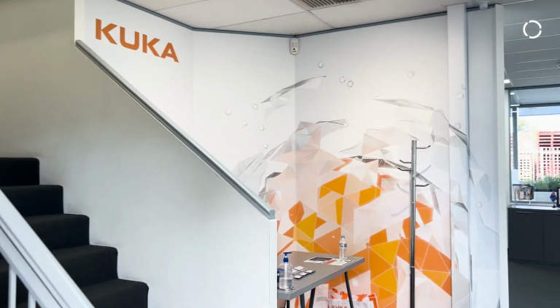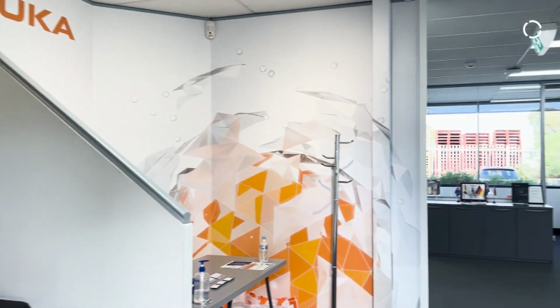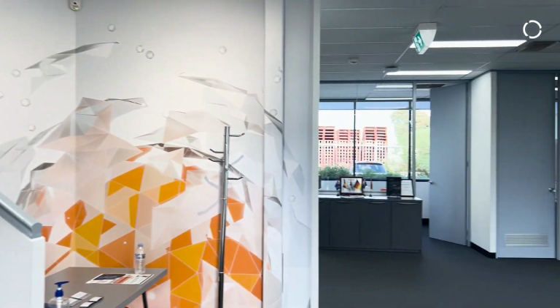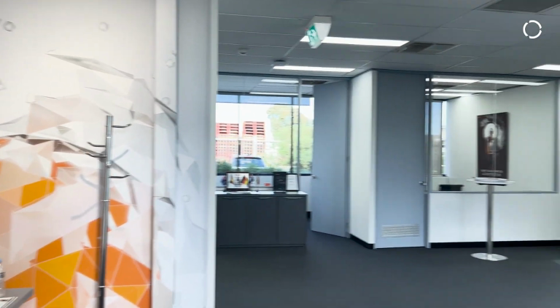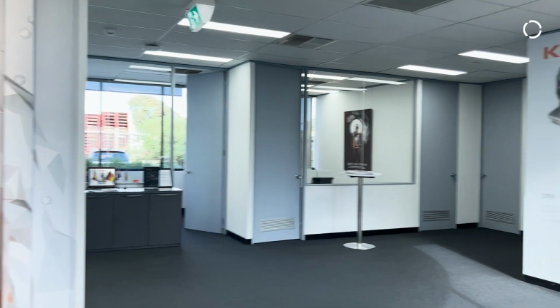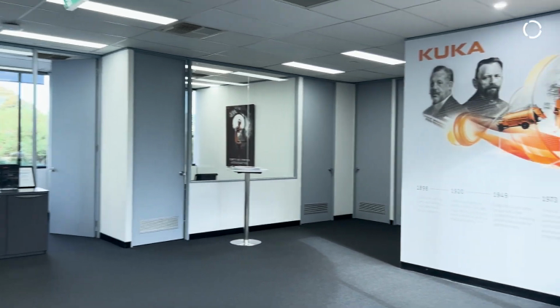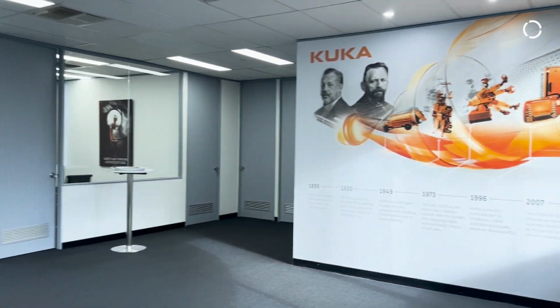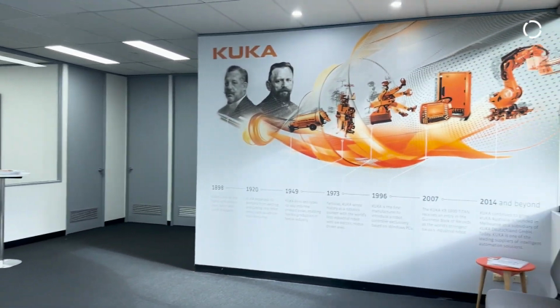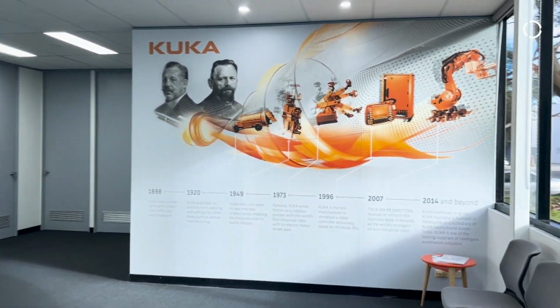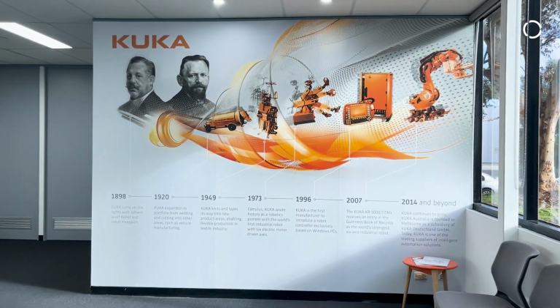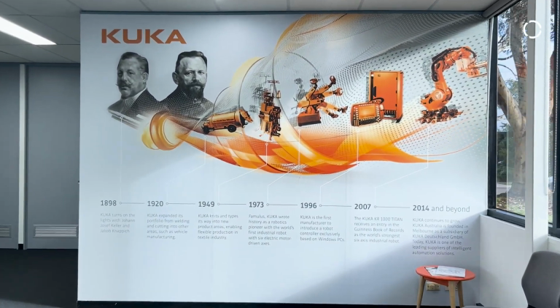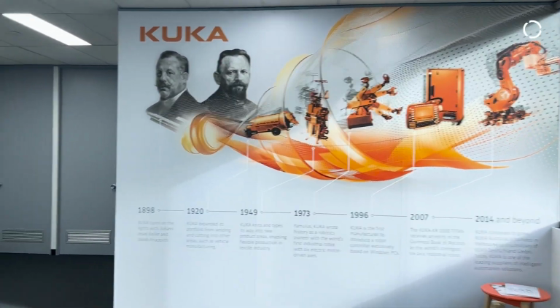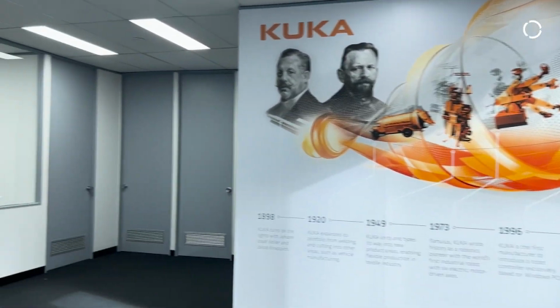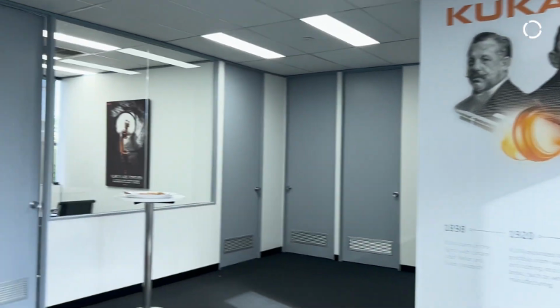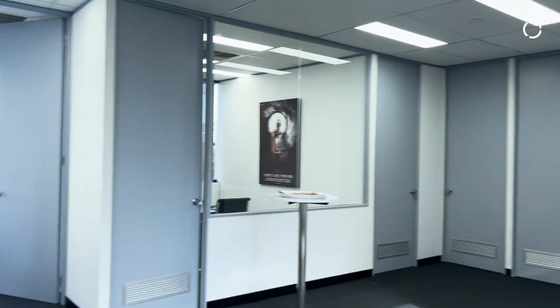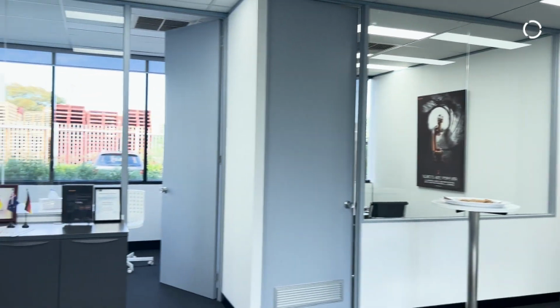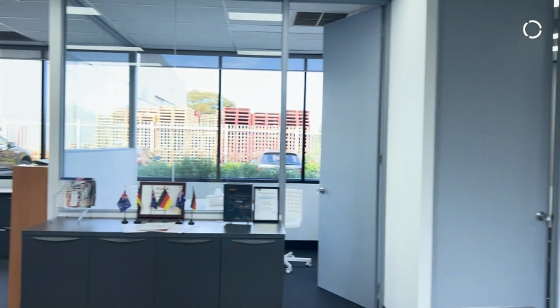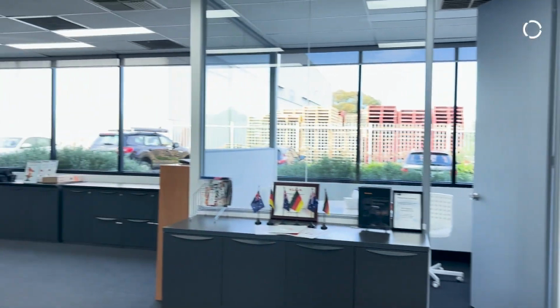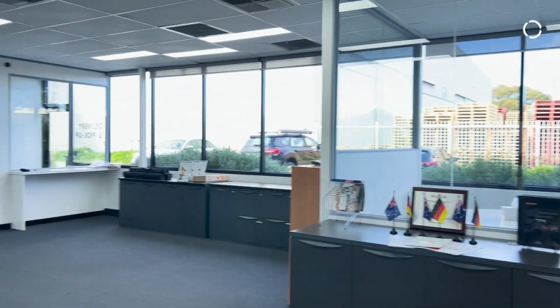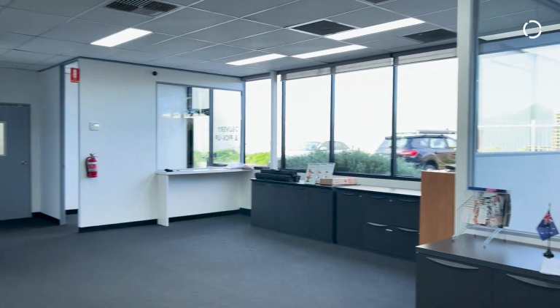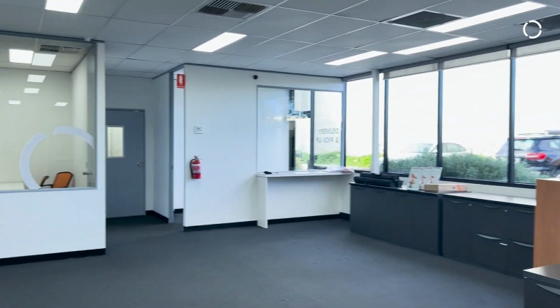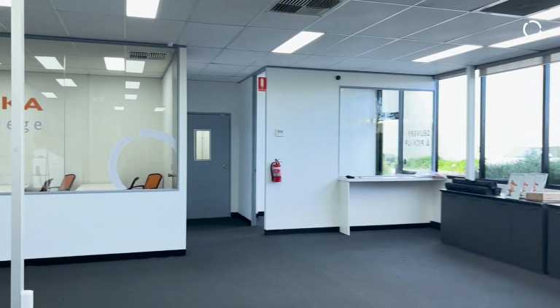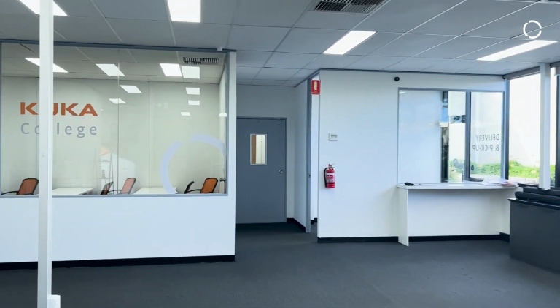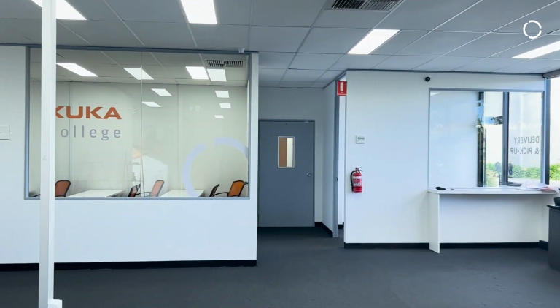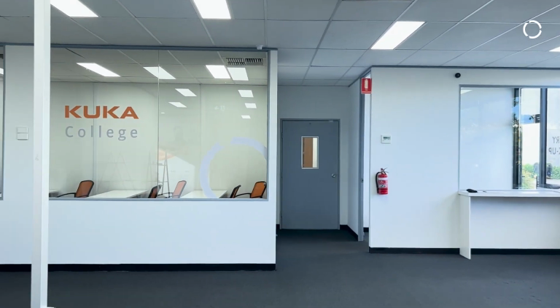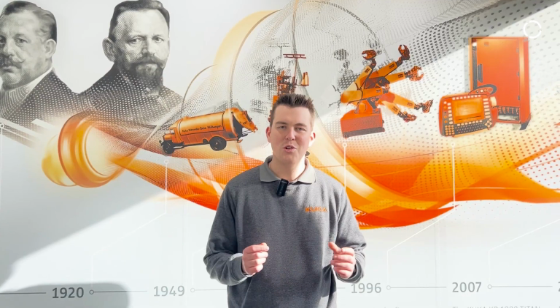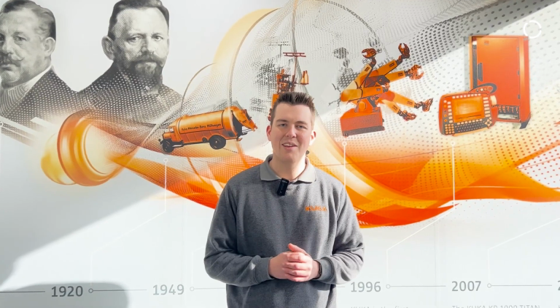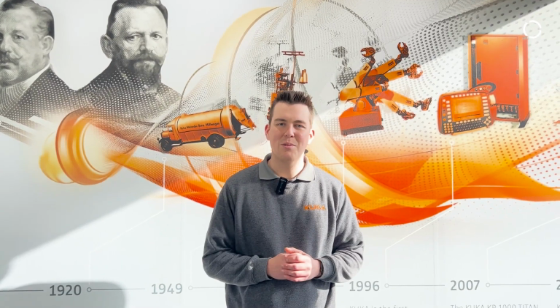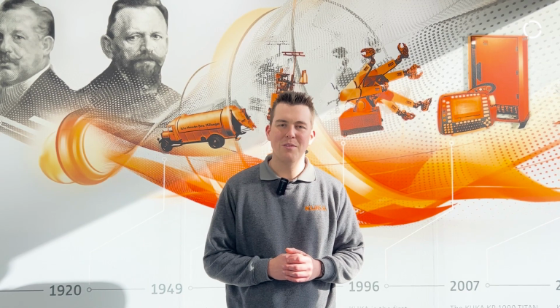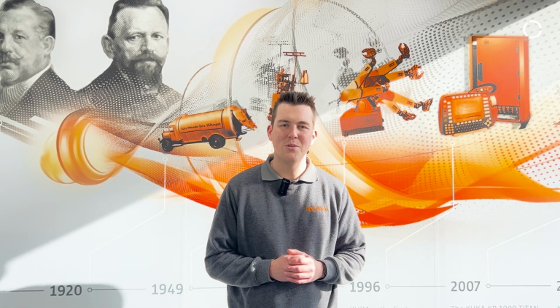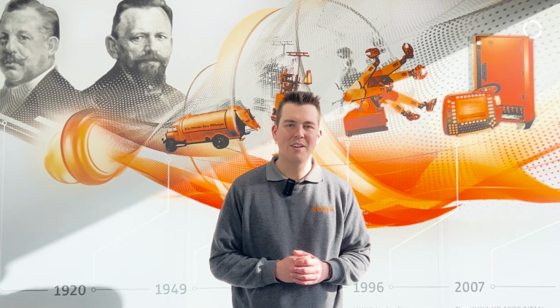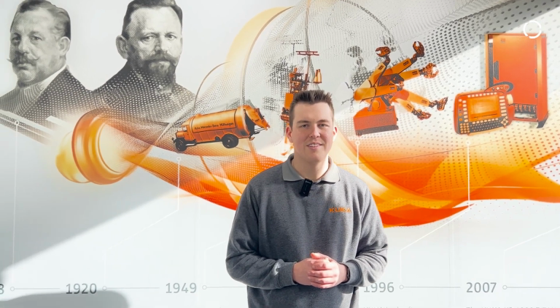We take ourselves to the present day where KUKA celebrates its 125 years and KUKA Australia celebrates the opening of our new application centre. Join me as we explore the new application centre.